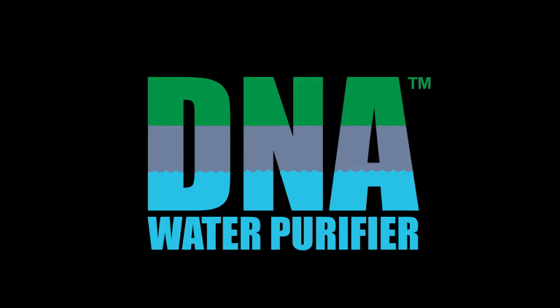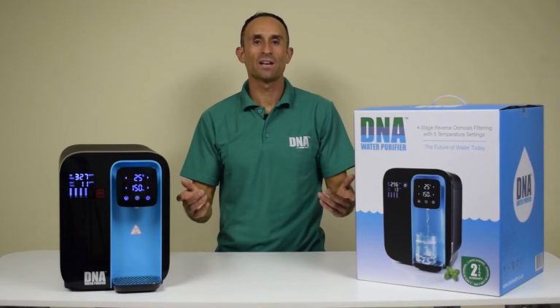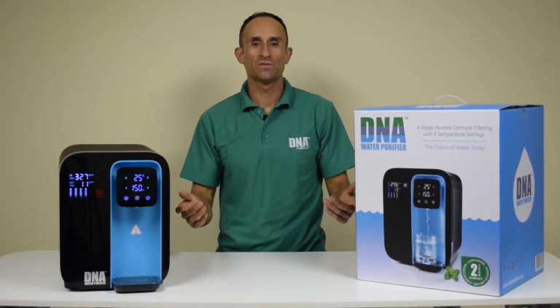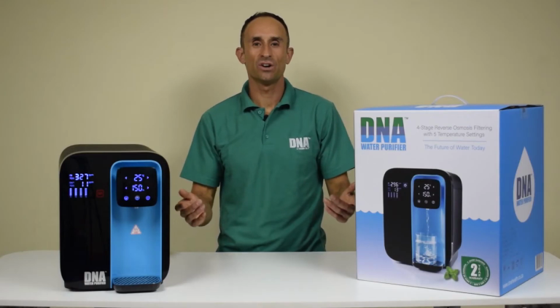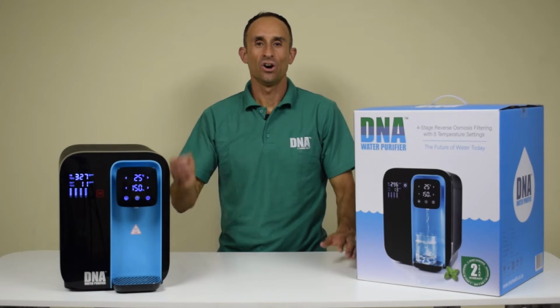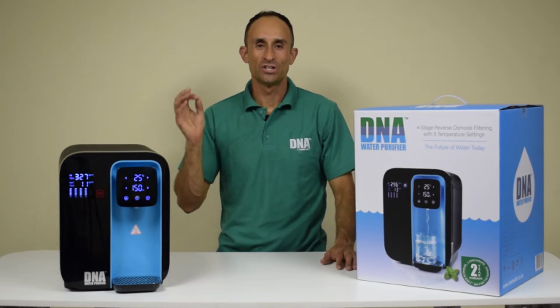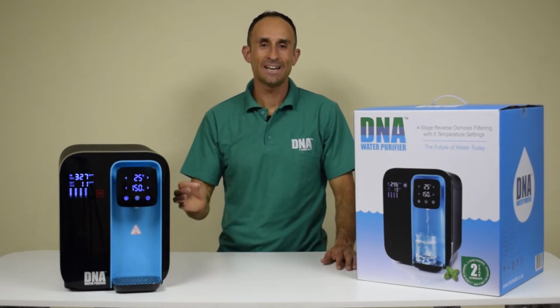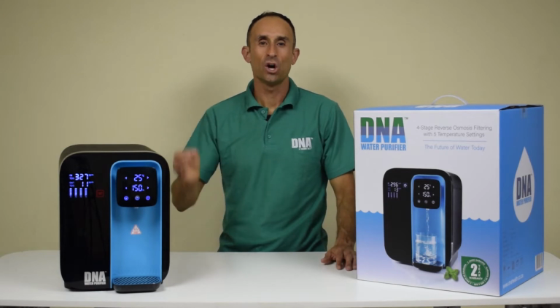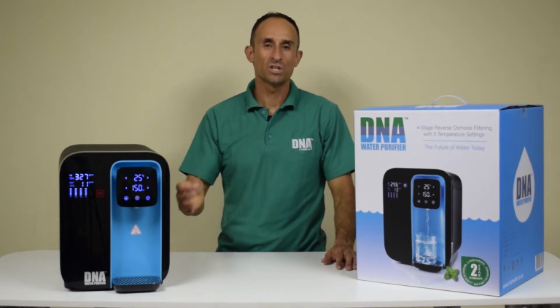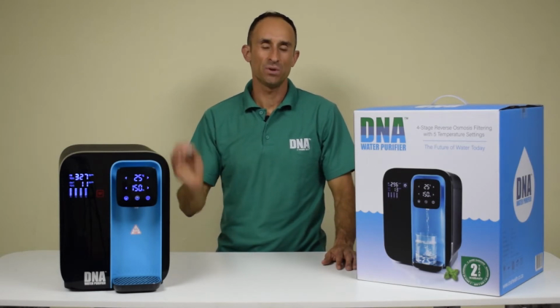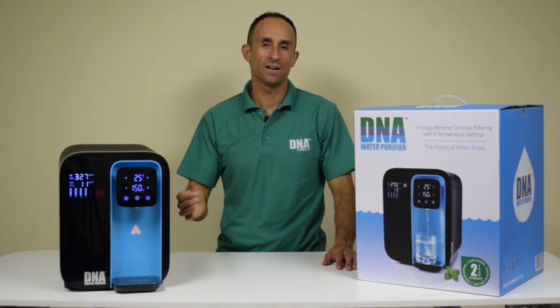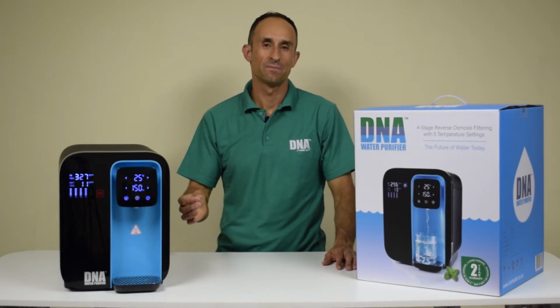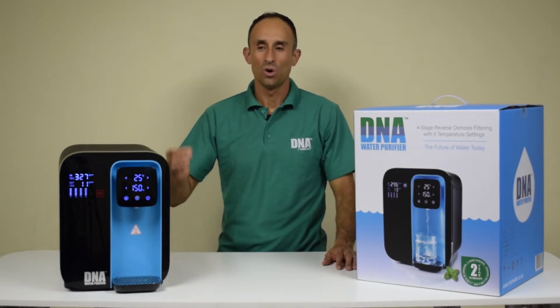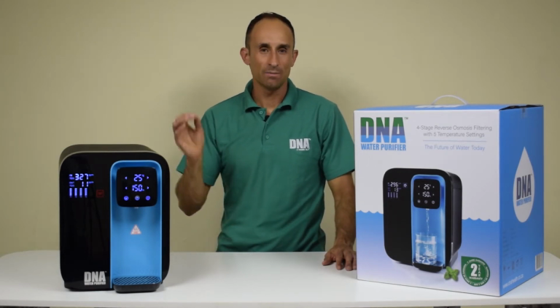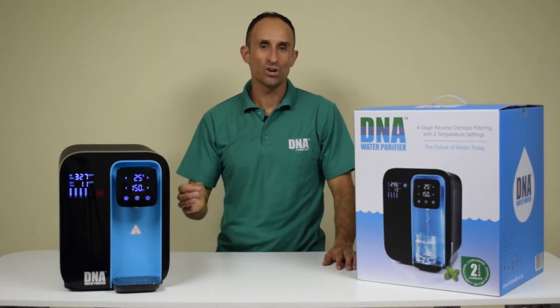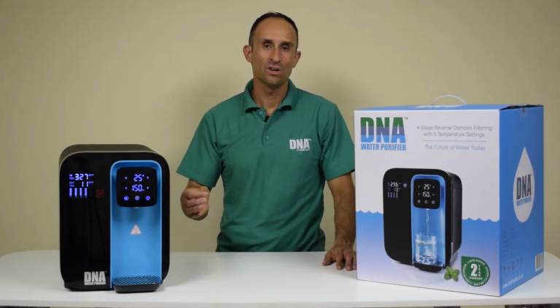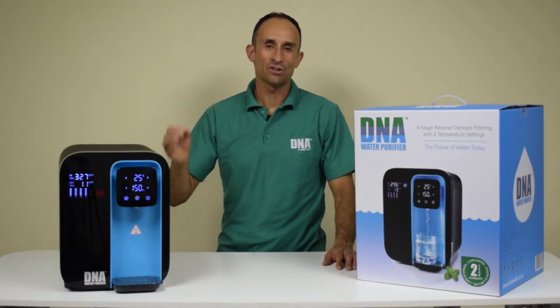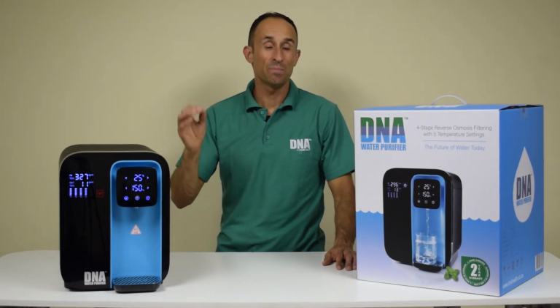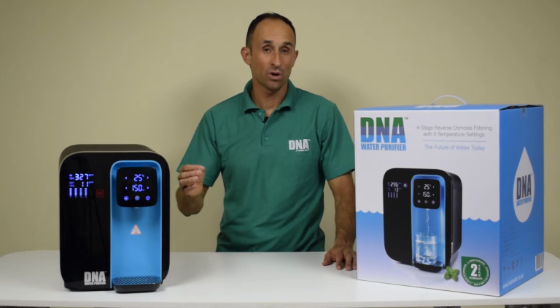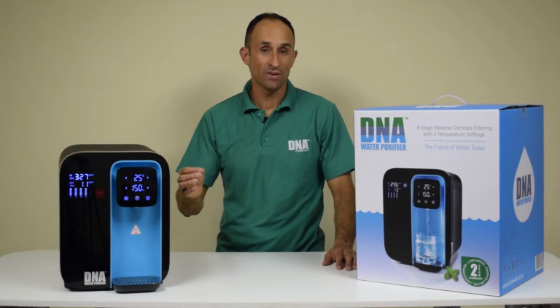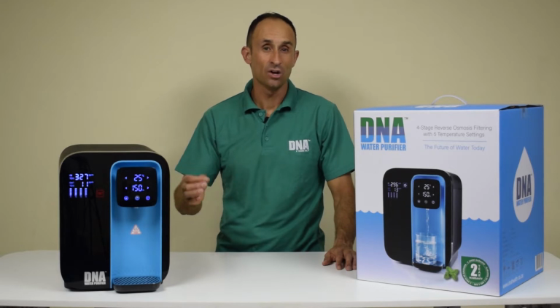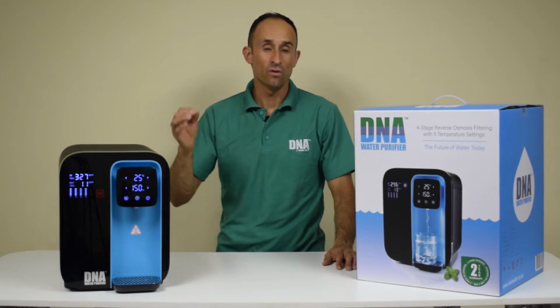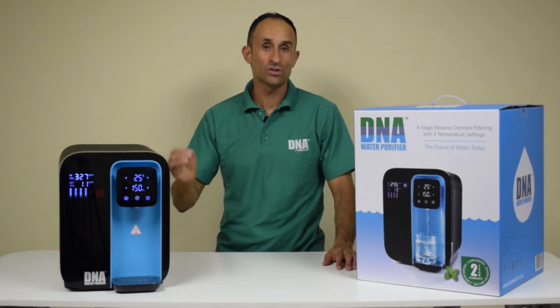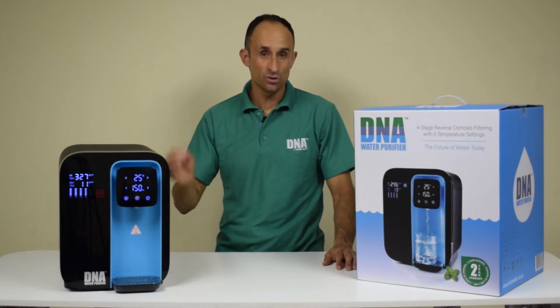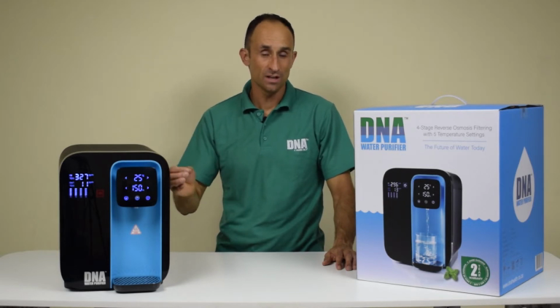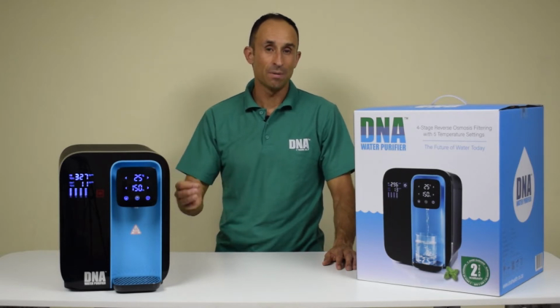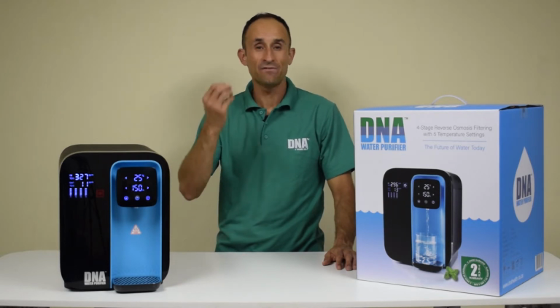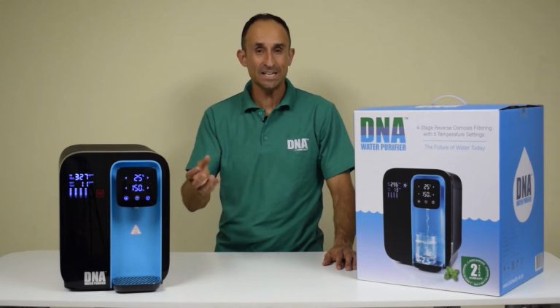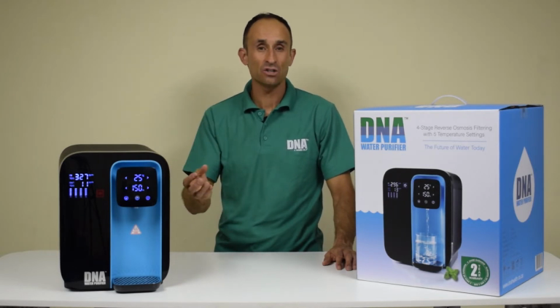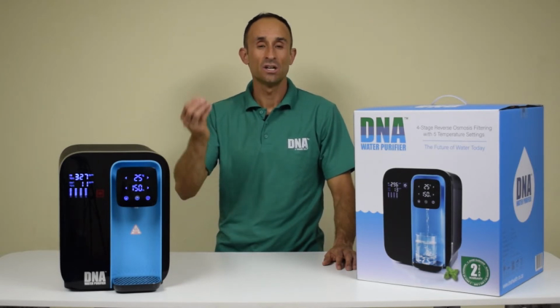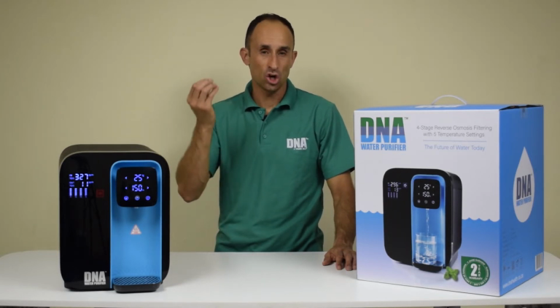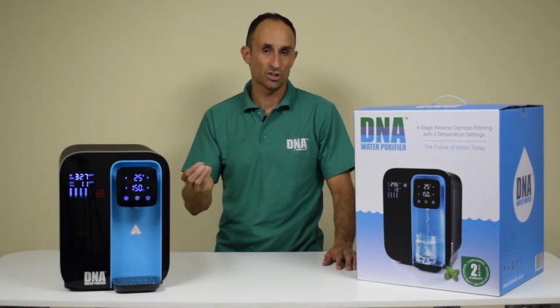Welcome to this video on the DNA water purifier. I'm going to show you how to prepare the water purifier for first use by flushing out the cartridges.